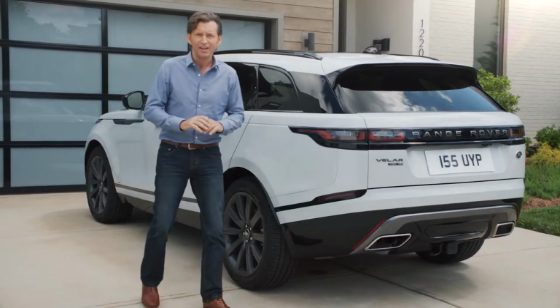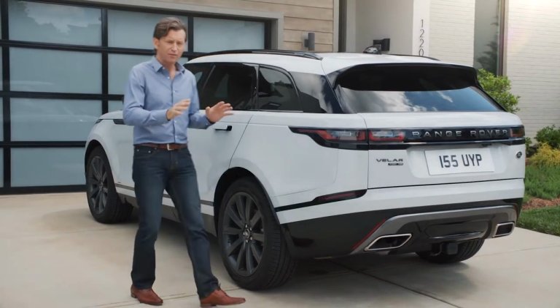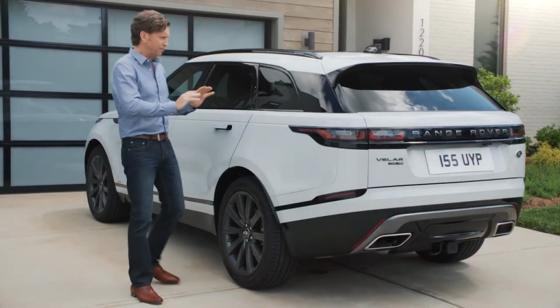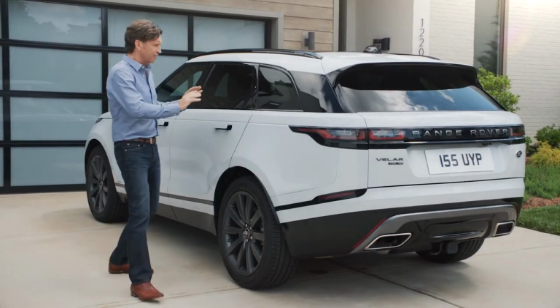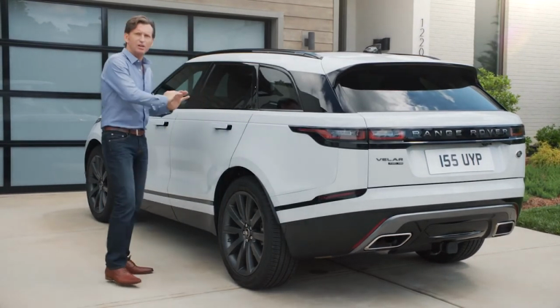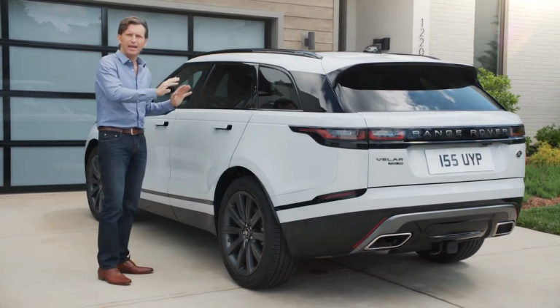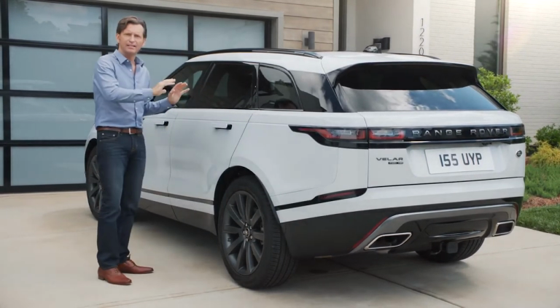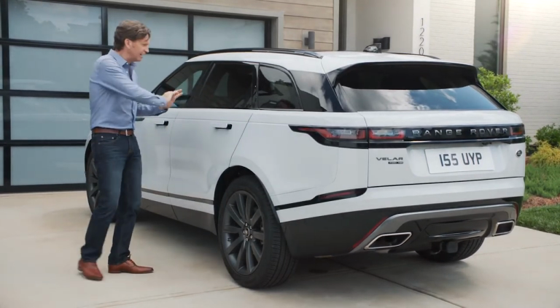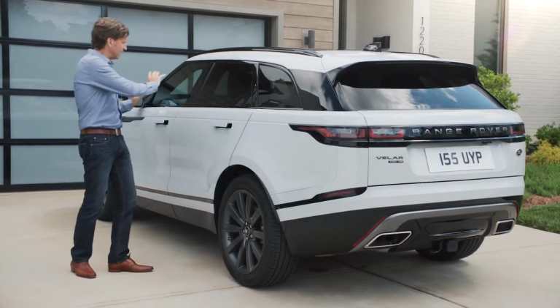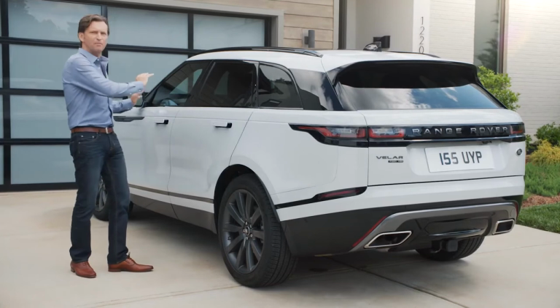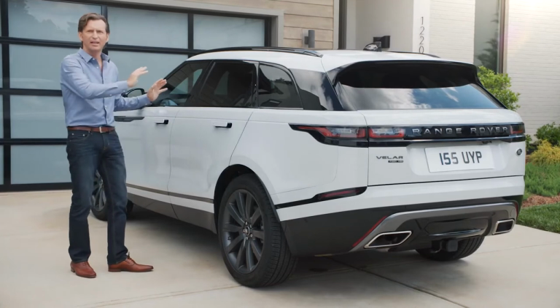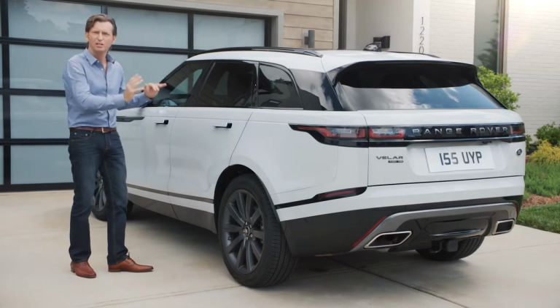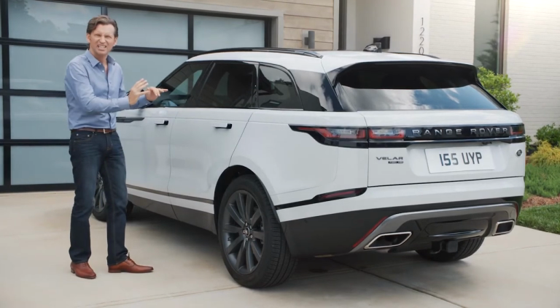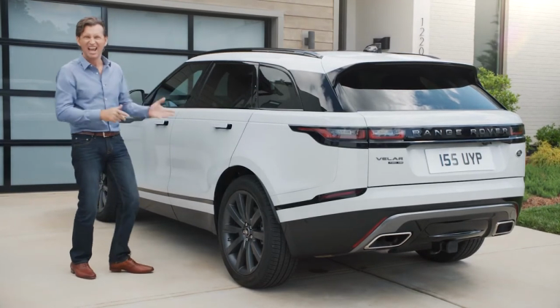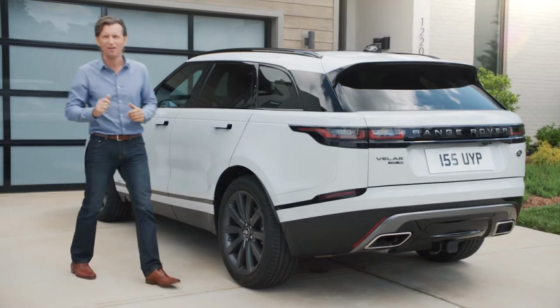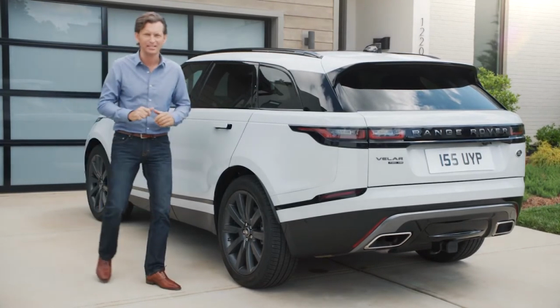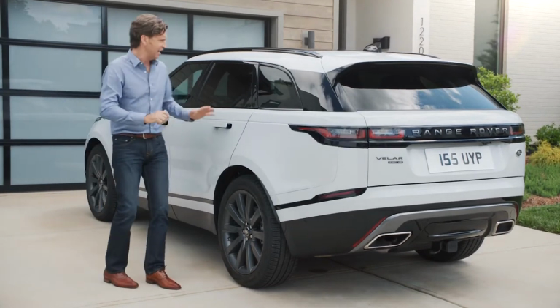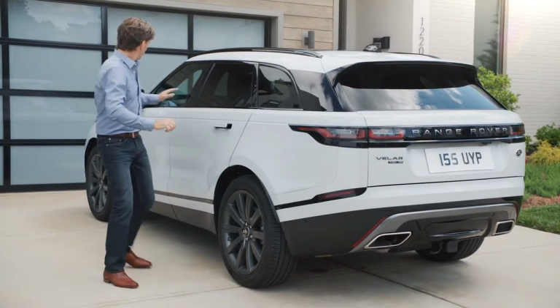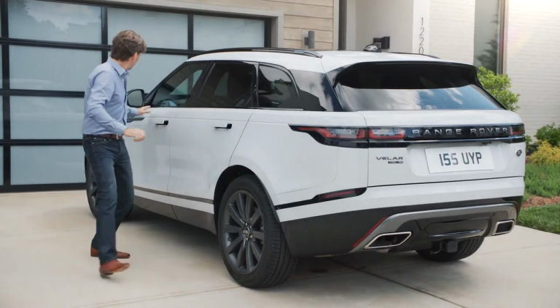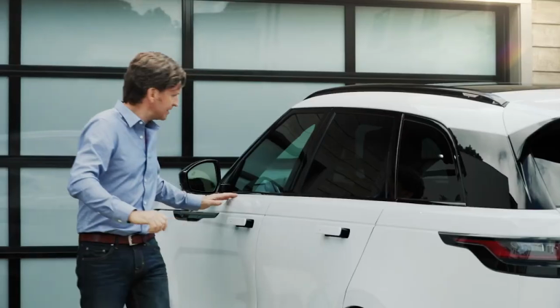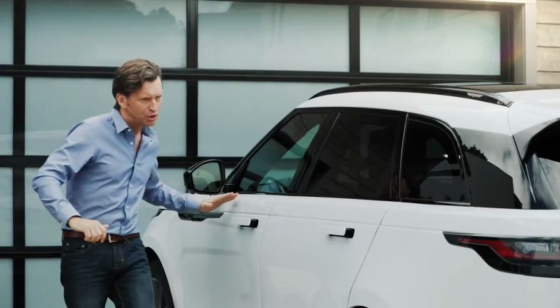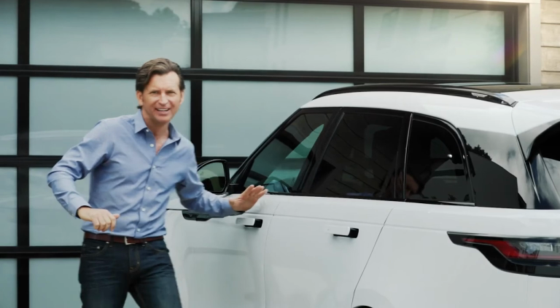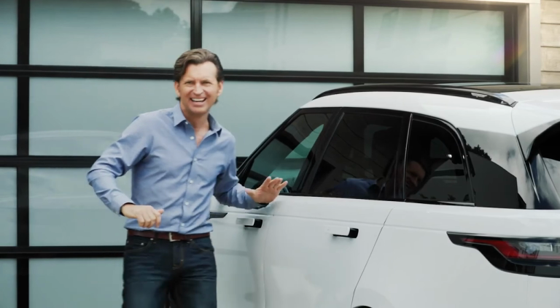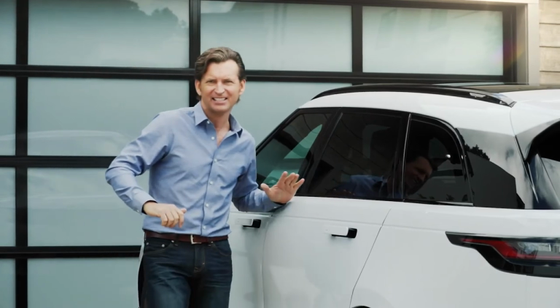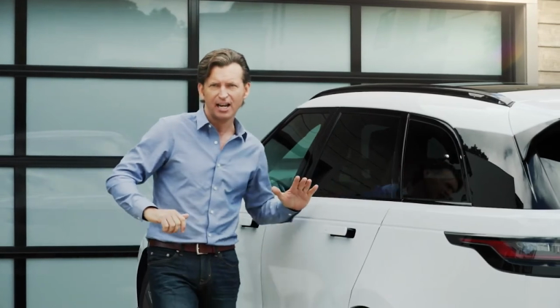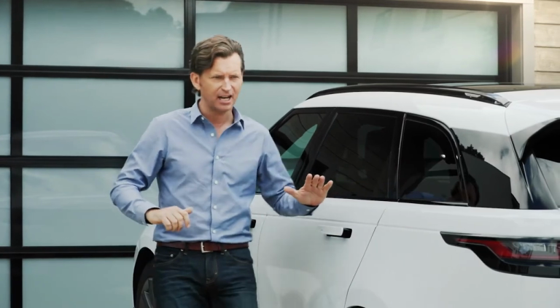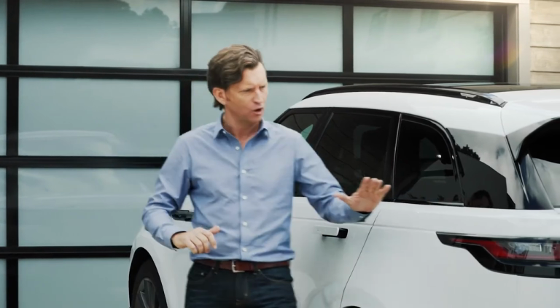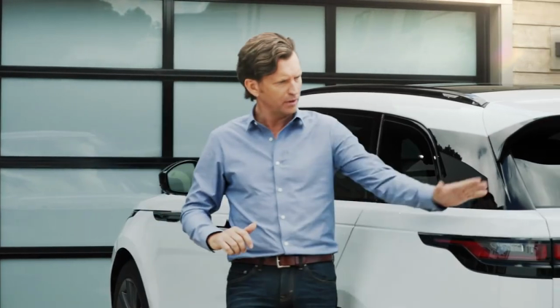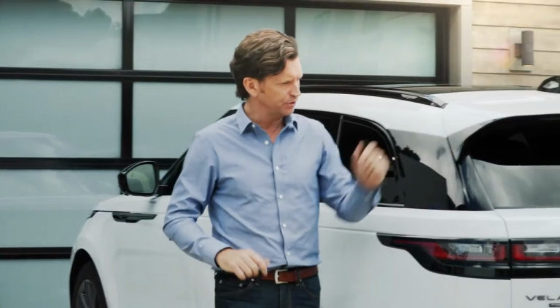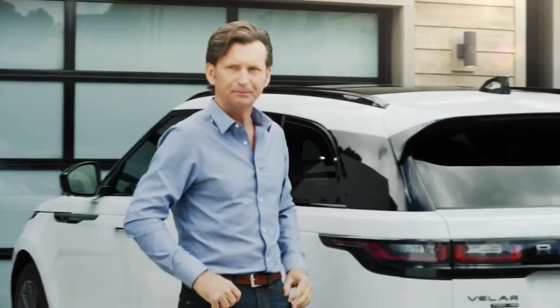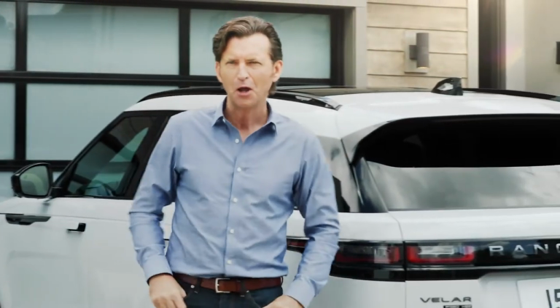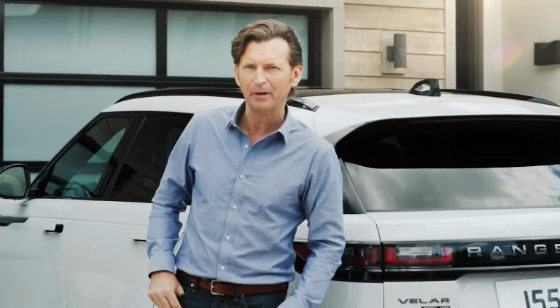The profile for me really communicates a real balance between sportiness and refinement, and the way that waistline beautifully connects the front light design all the way through to the rear. Harmony.